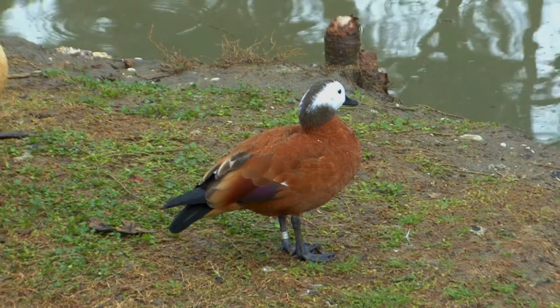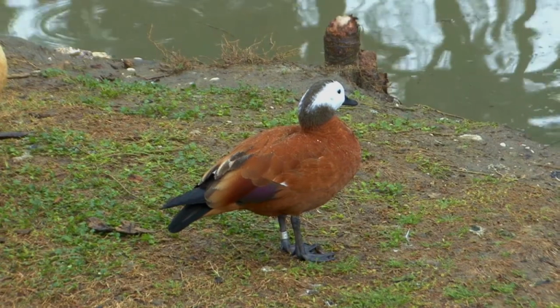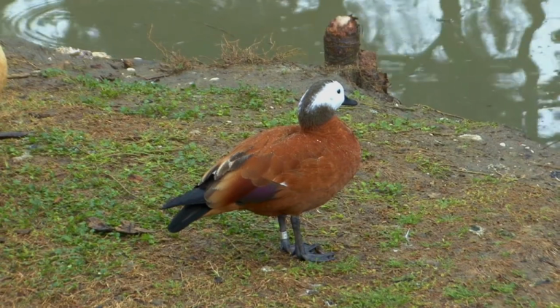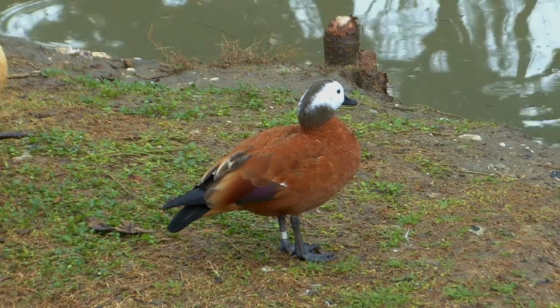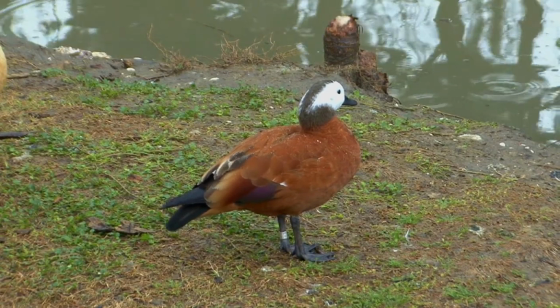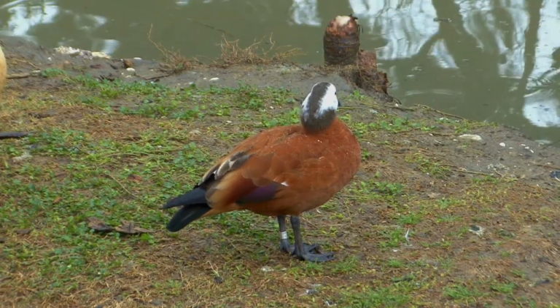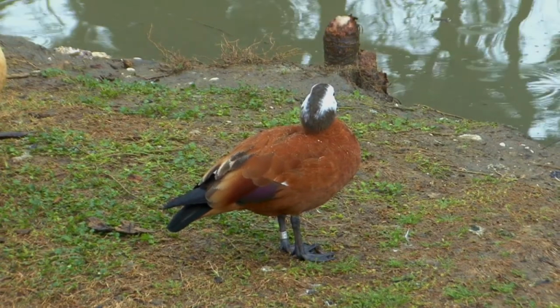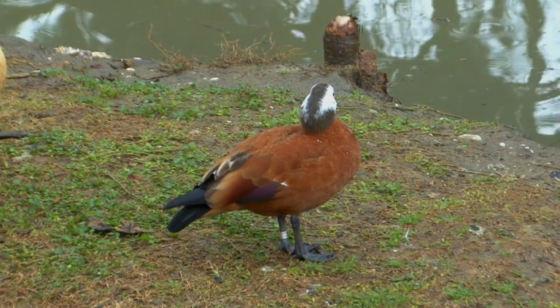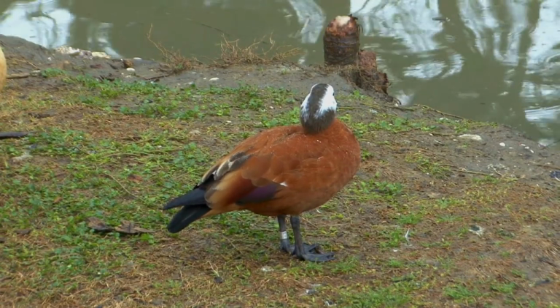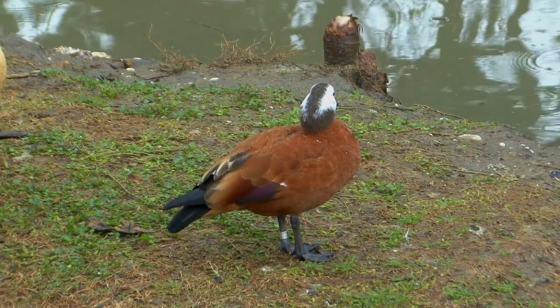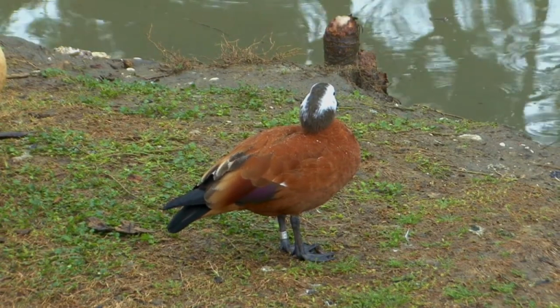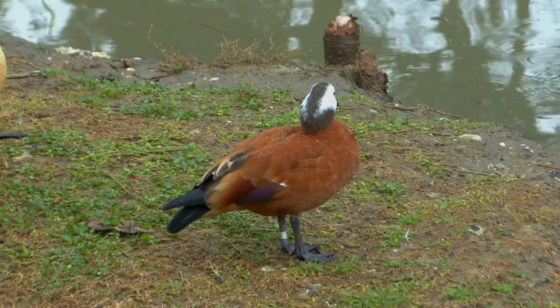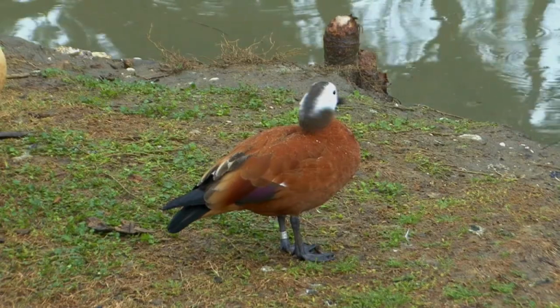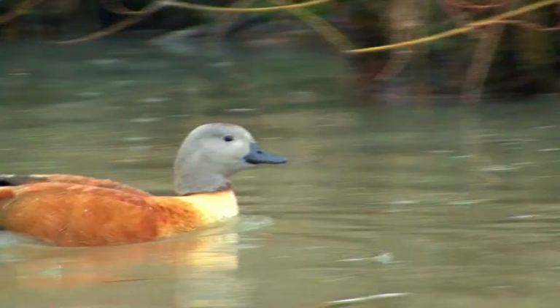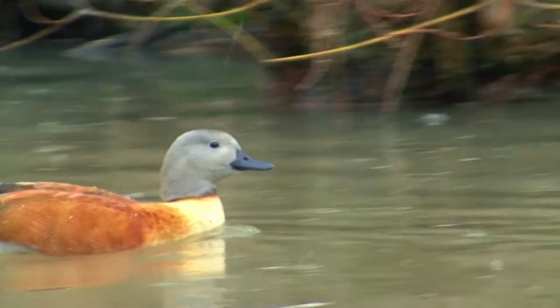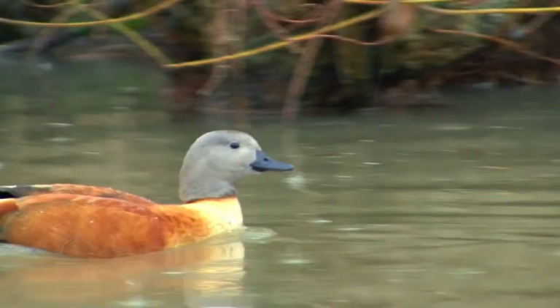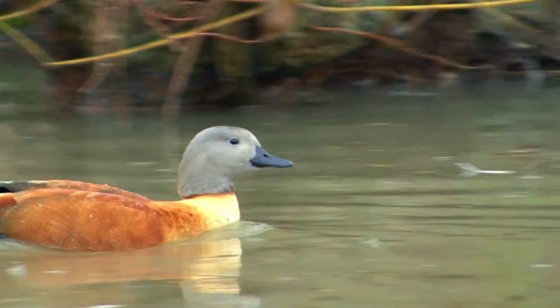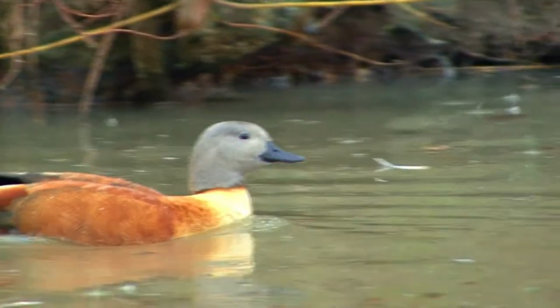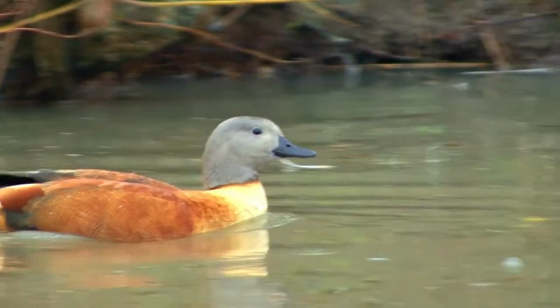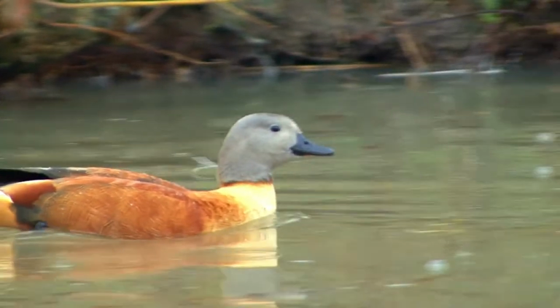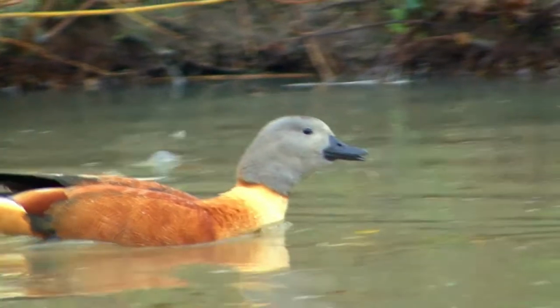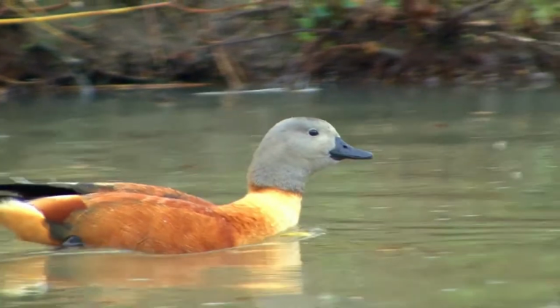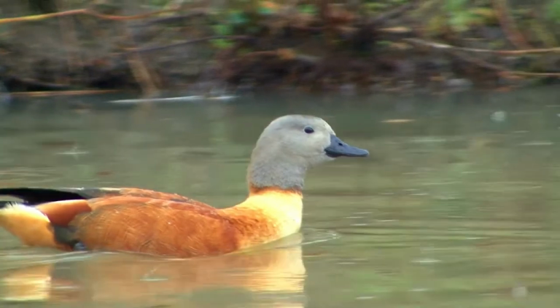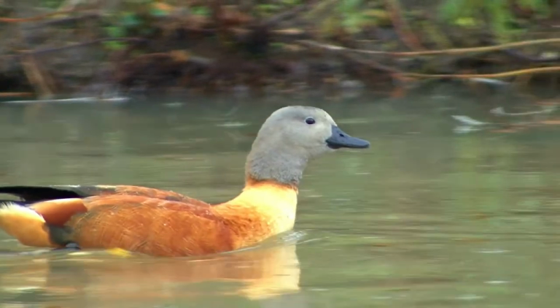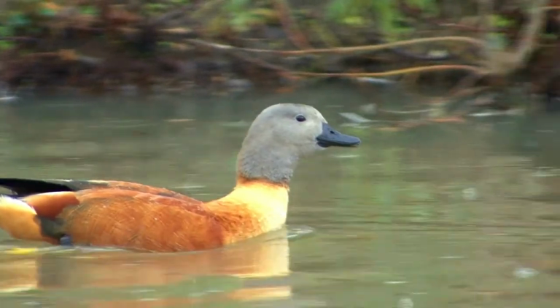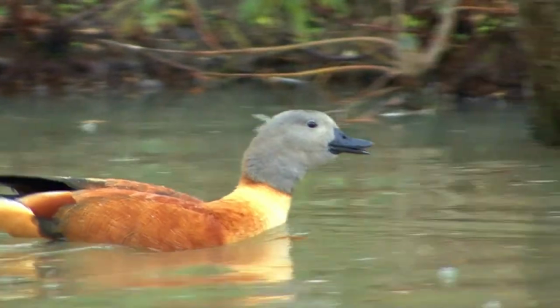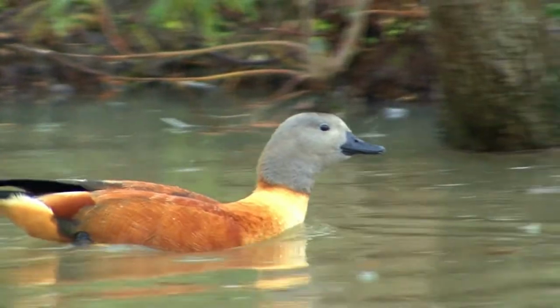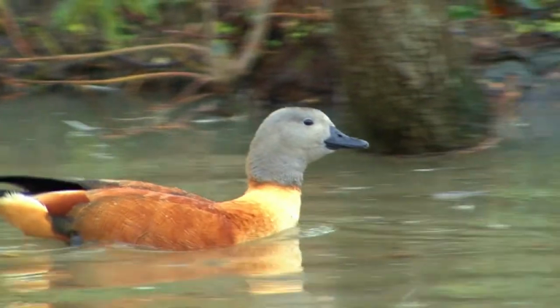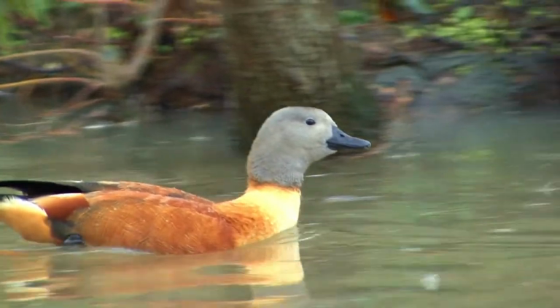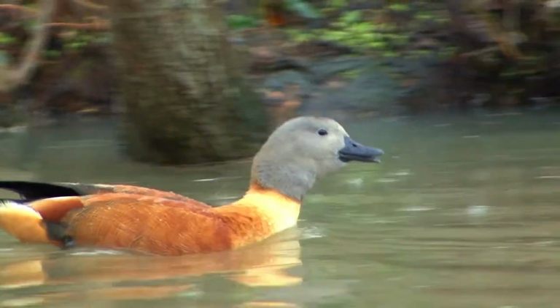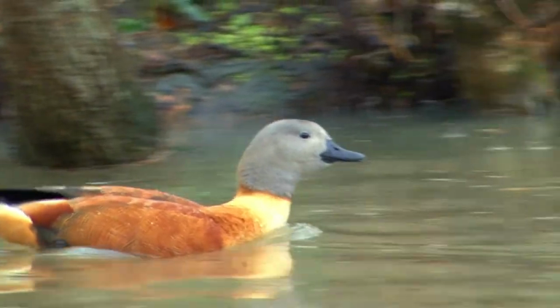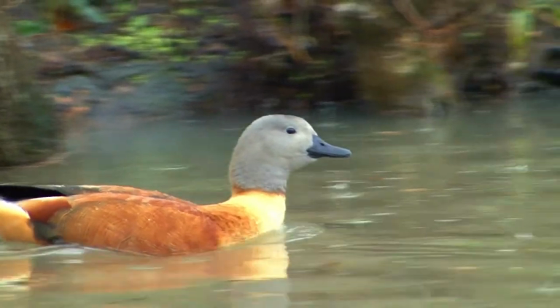Adult South African shellducks have ruddy bodies and wings, strikingly marked with black, white, and green. The male has a gray head, and the female has a white face and black crown, nape, and neck sides. Note the color on the female's head is highly variable. In flight, they can be hard to distinguish from Egyptian geese.